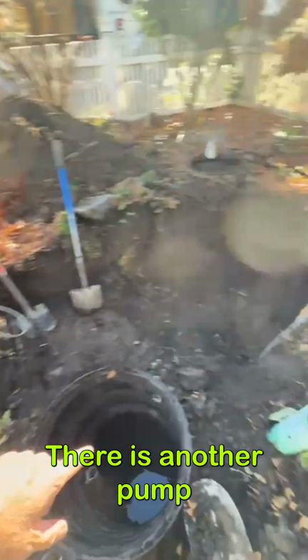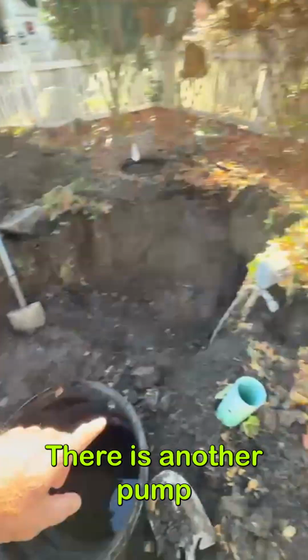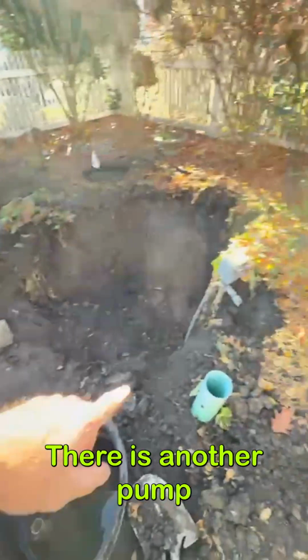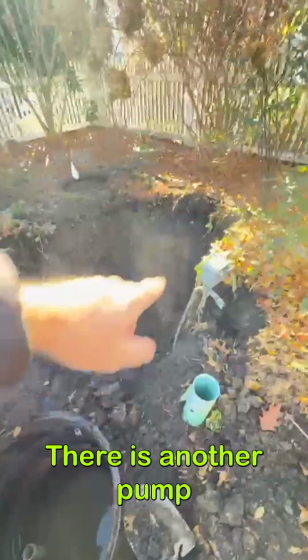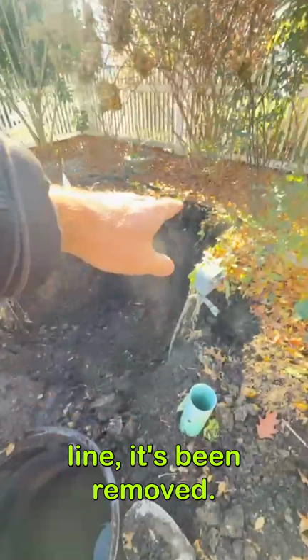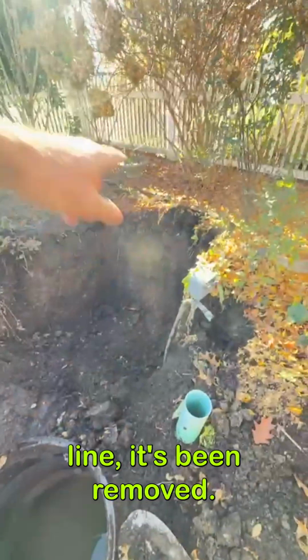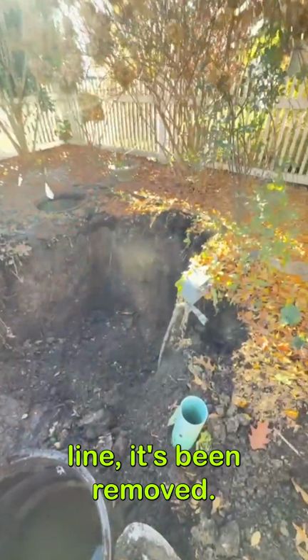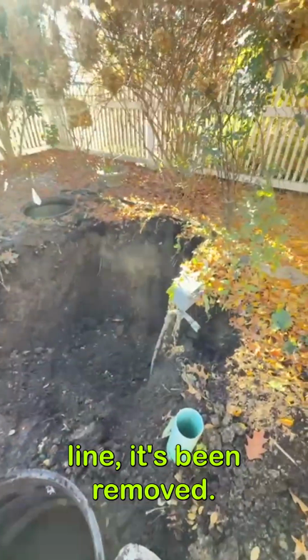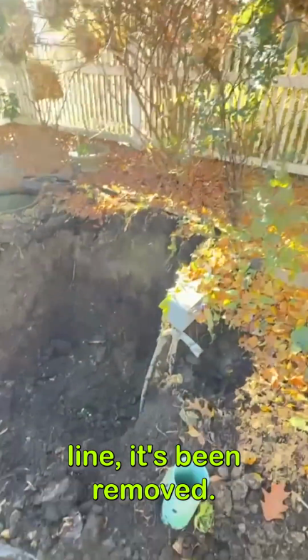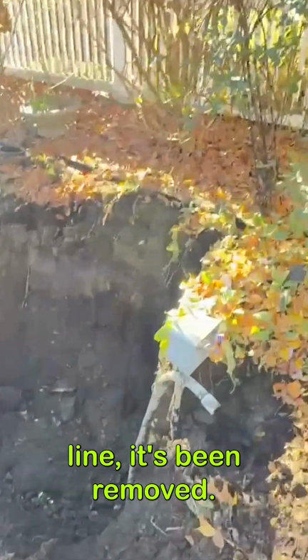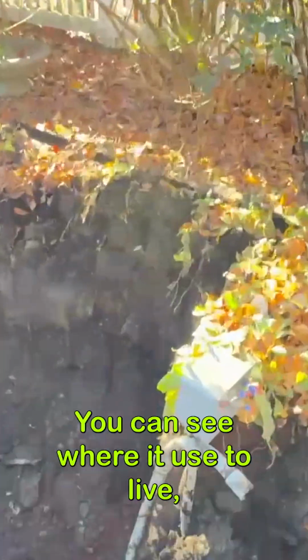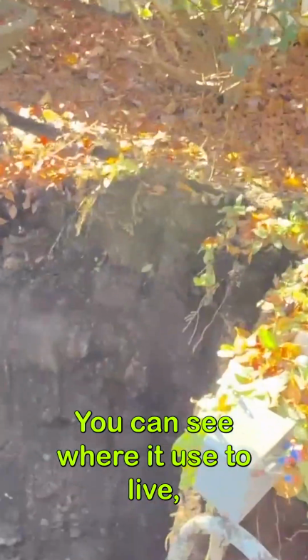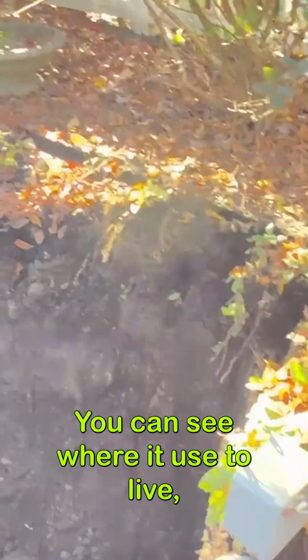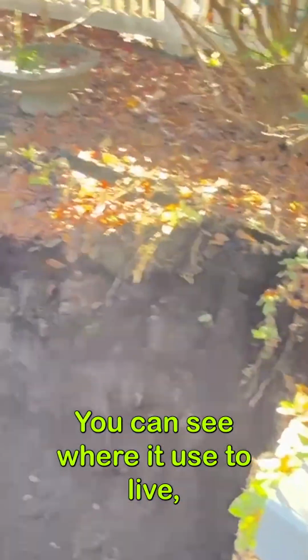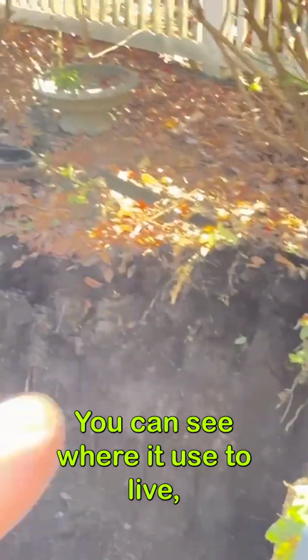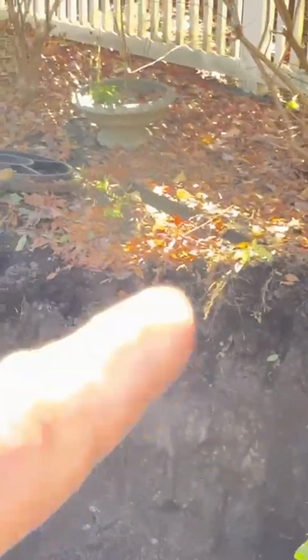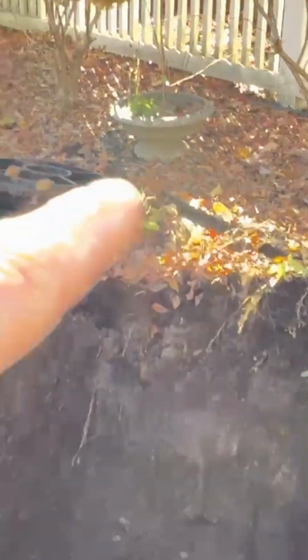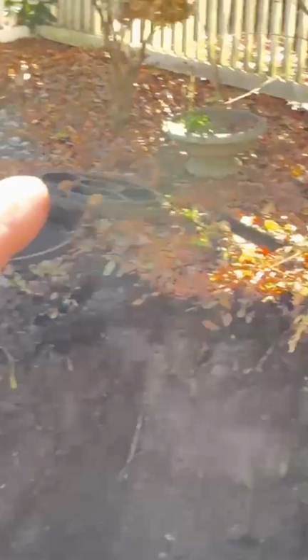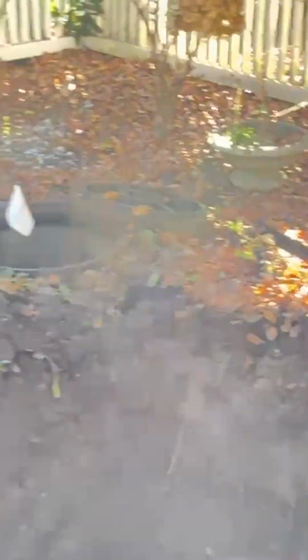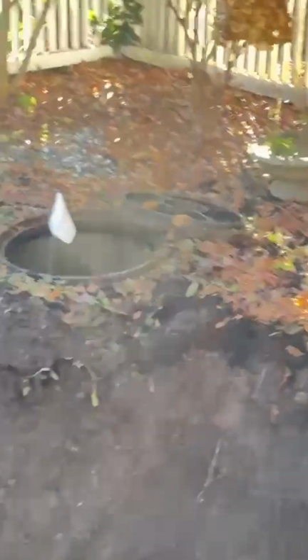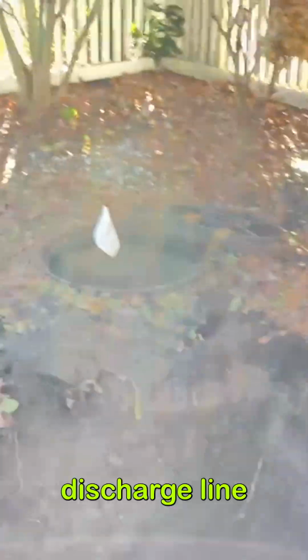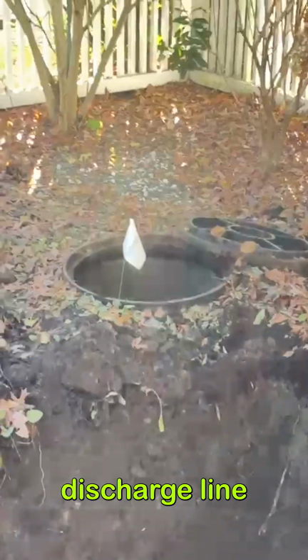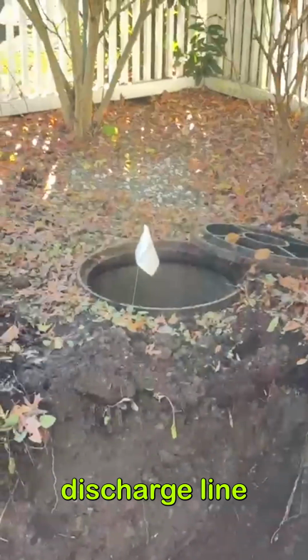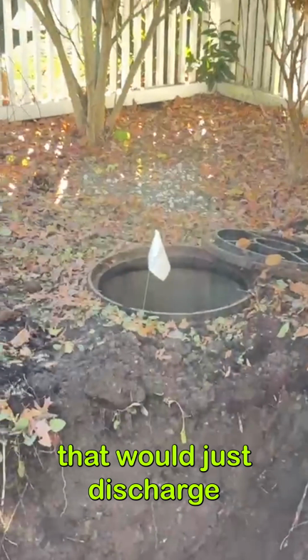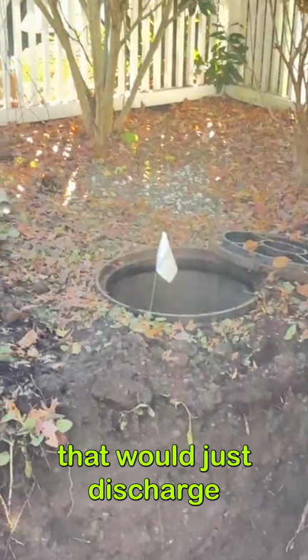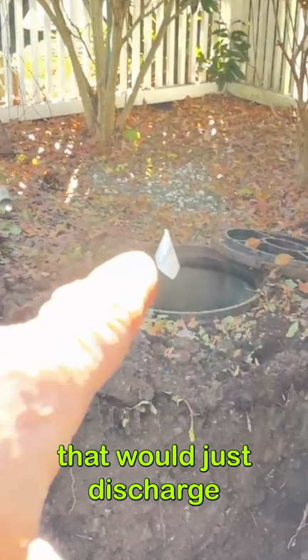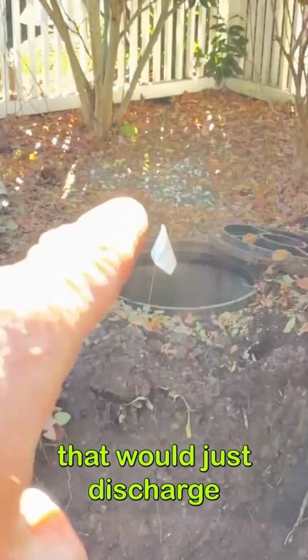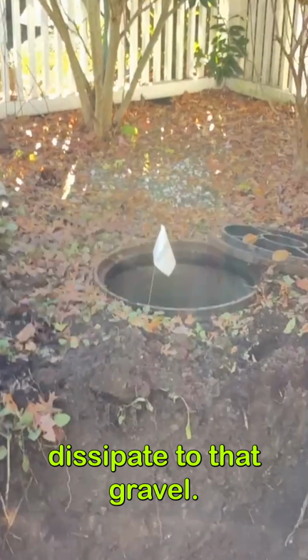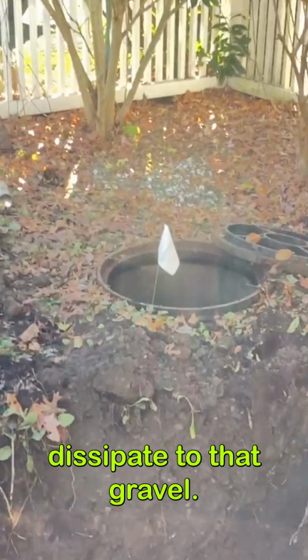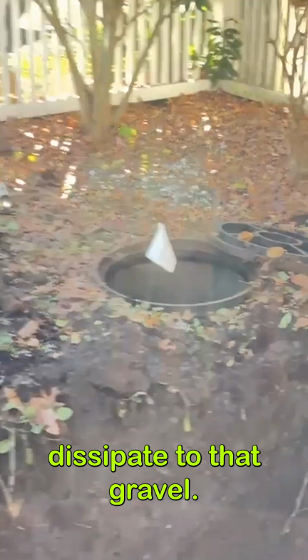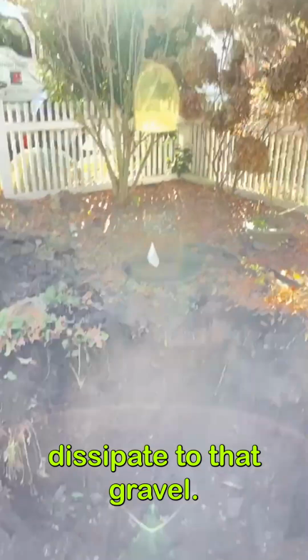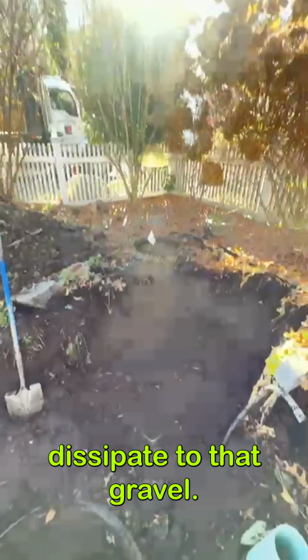There's another pump line that's been removed — you can see where it used to live. The discharge line would just discharge and dissipate into that gravel.